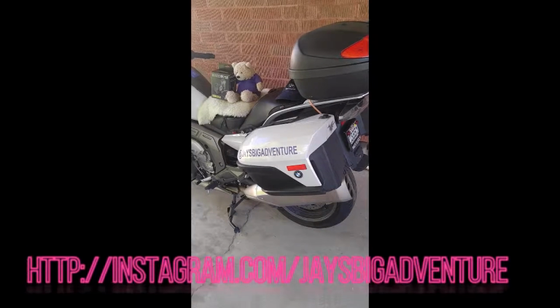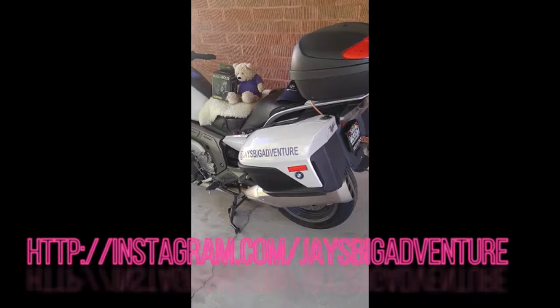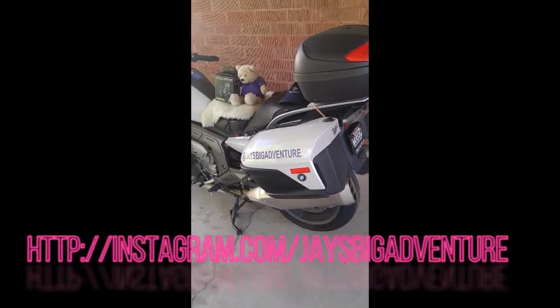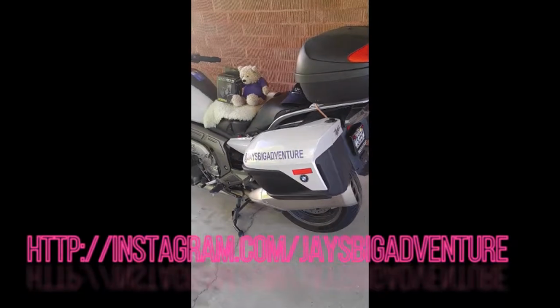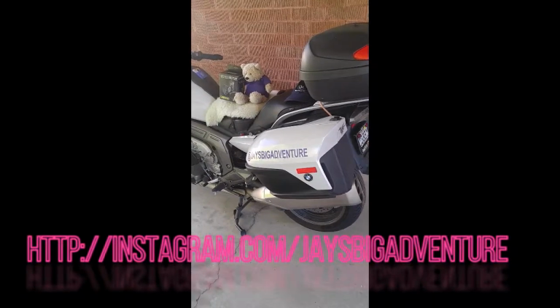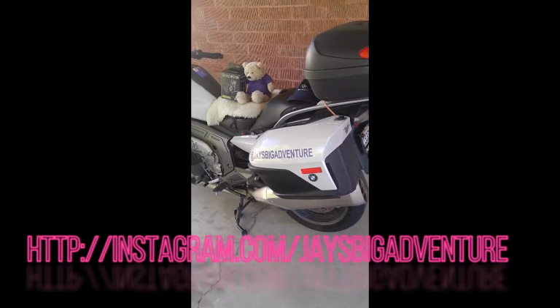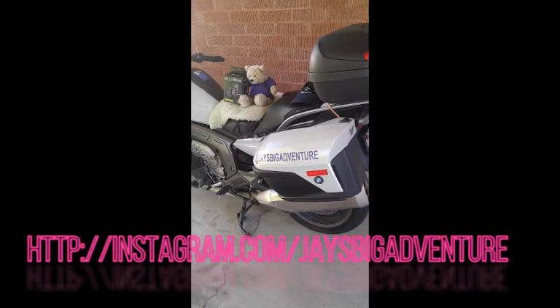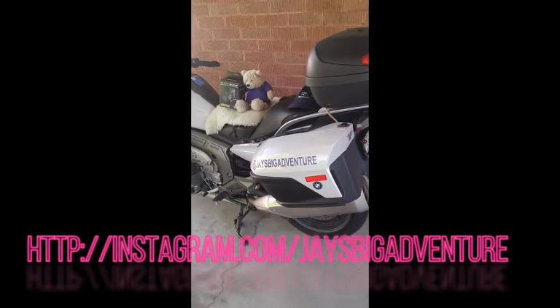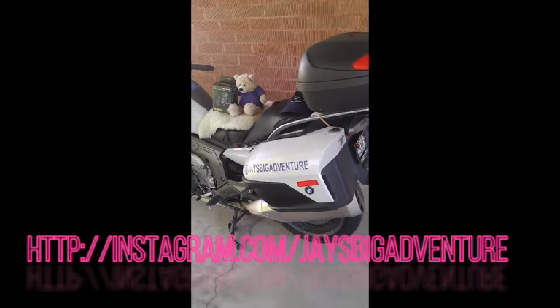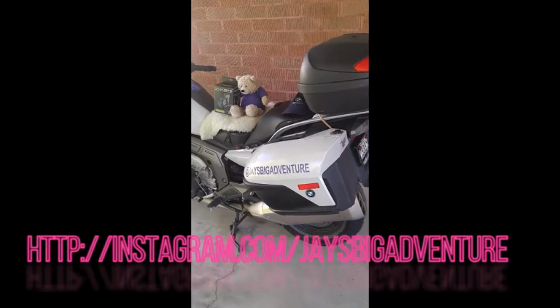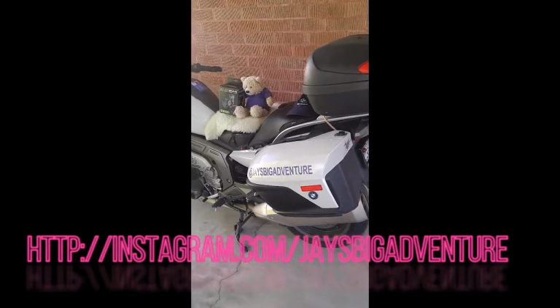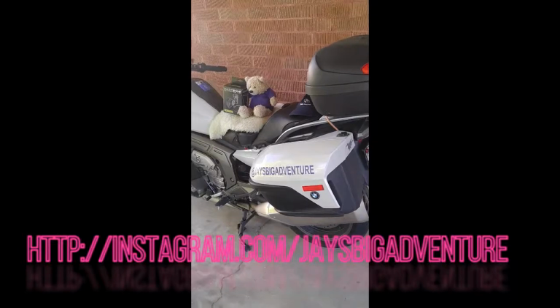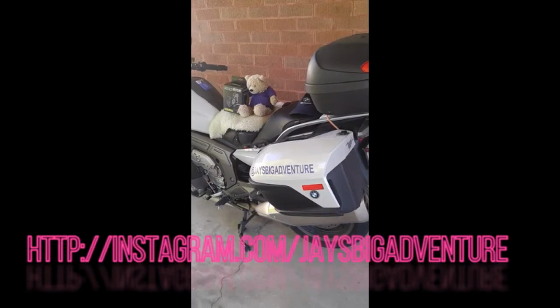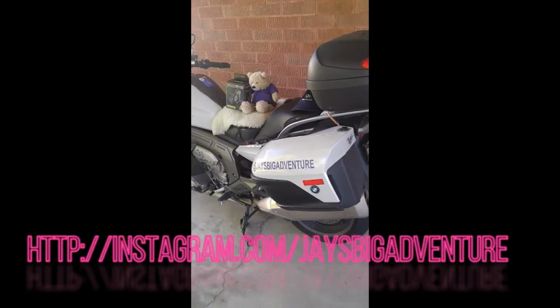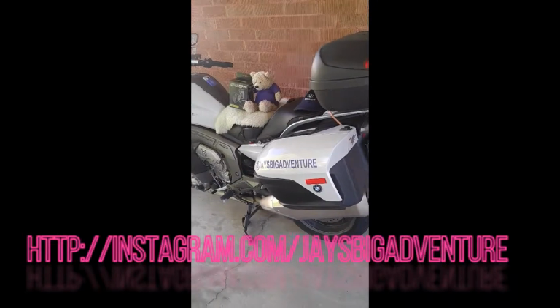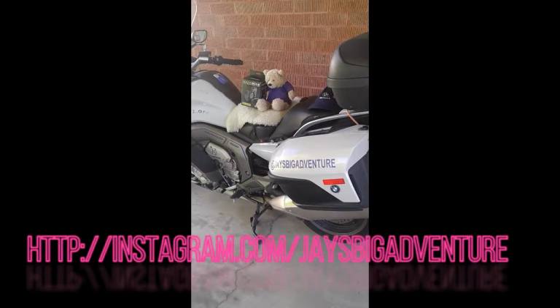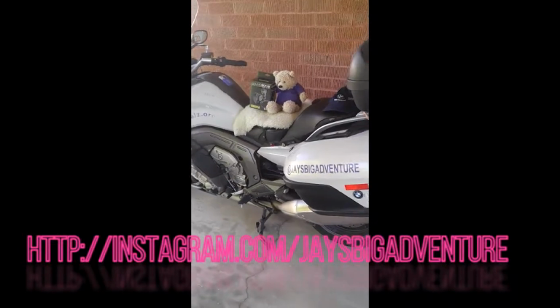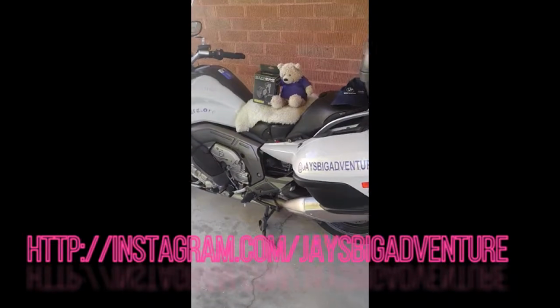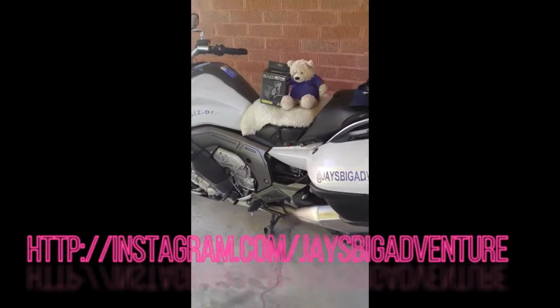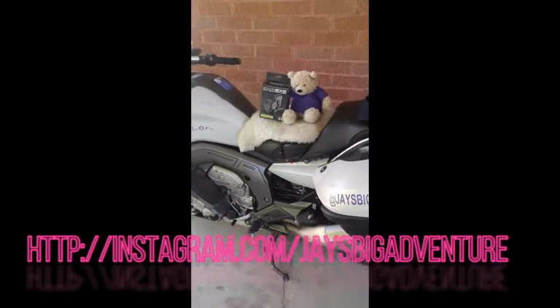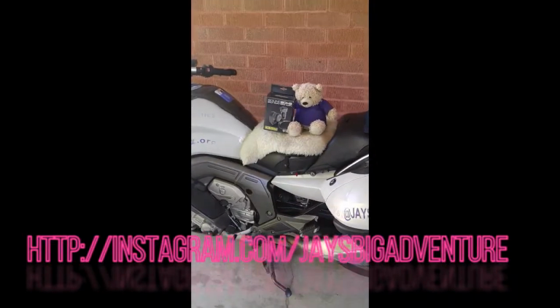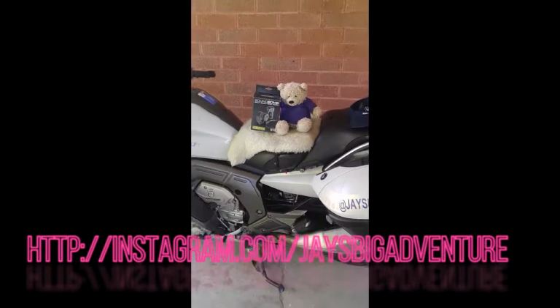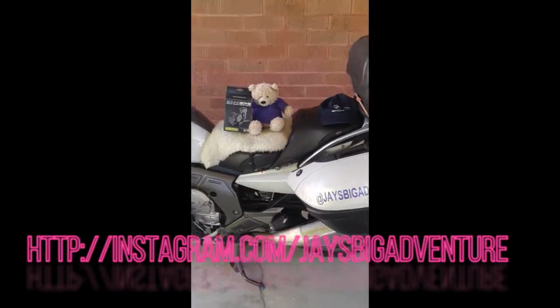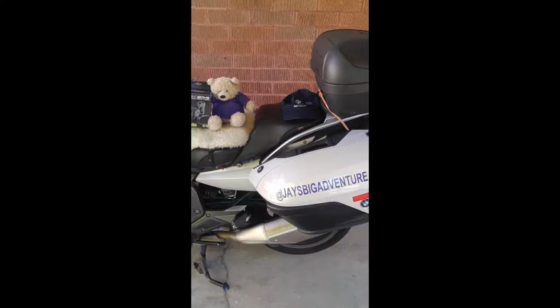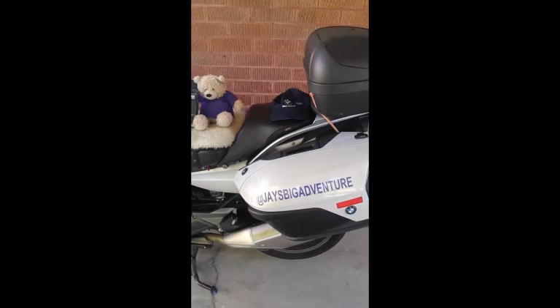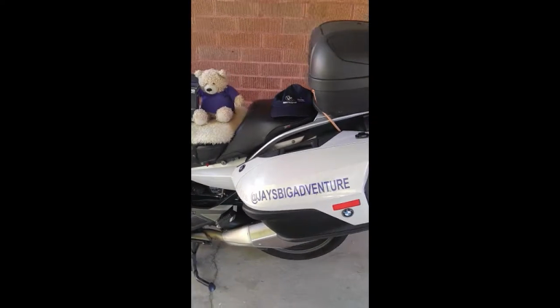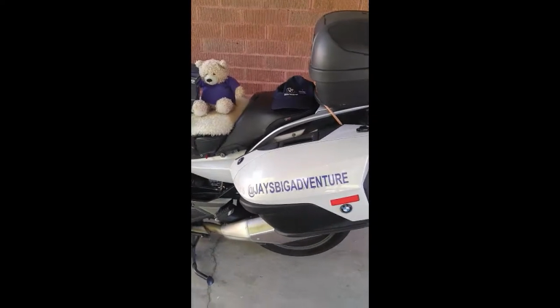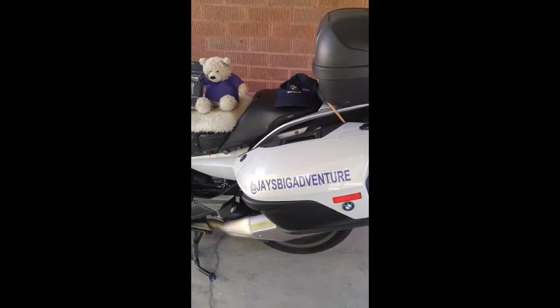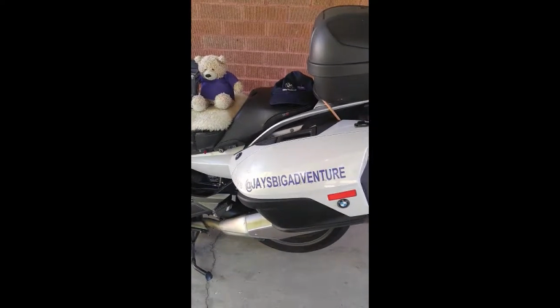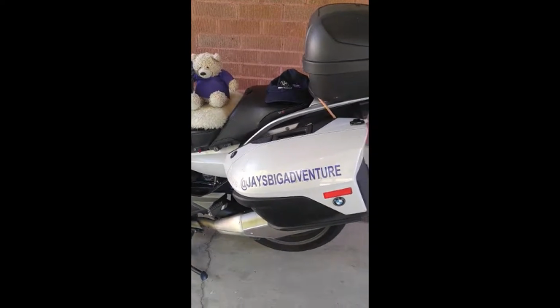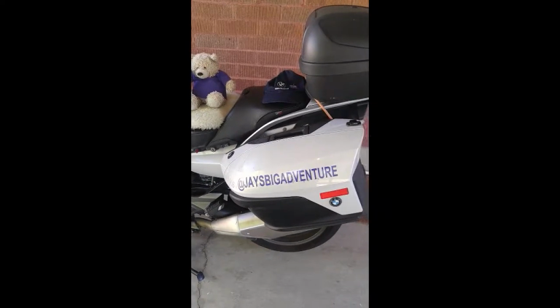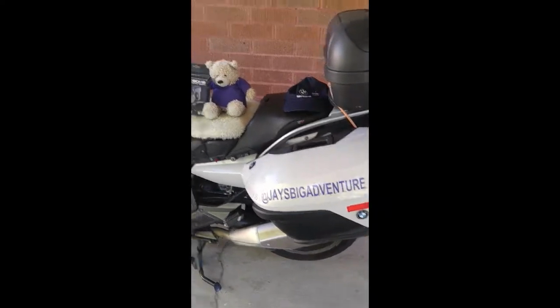Hello everyone, Jeff and Jay here. We just got done with a 9,300 mile coast-to-coast ride for the Alzheimer's Association. You can follow us on Instagram at Jay's Big Adventure.